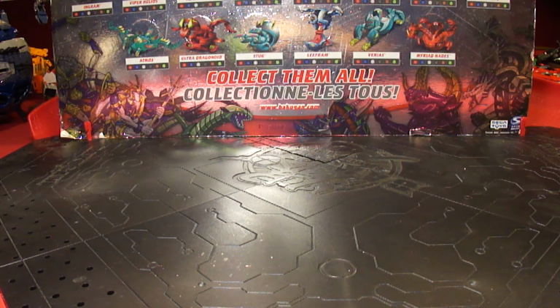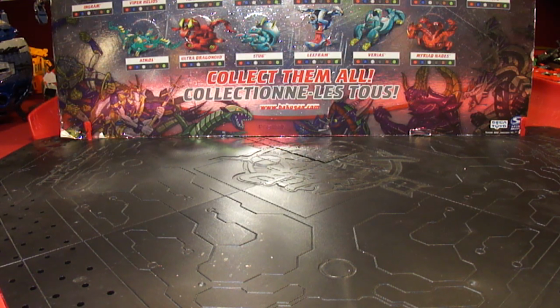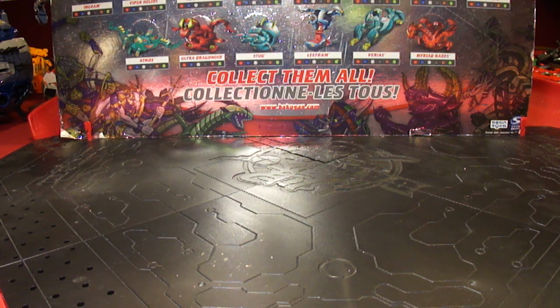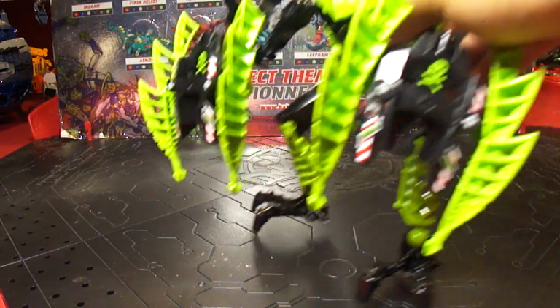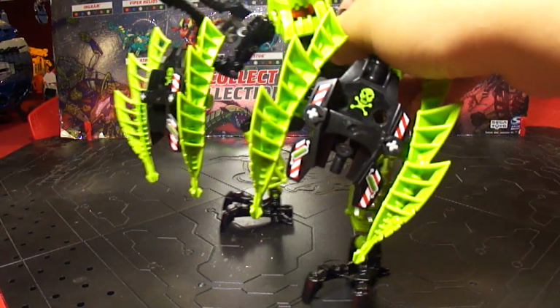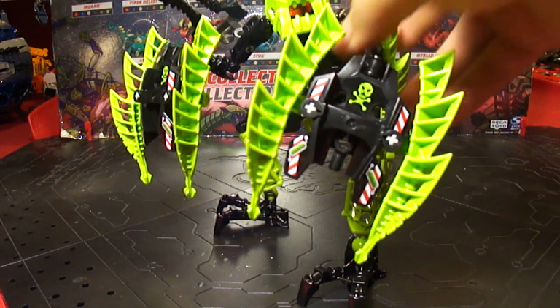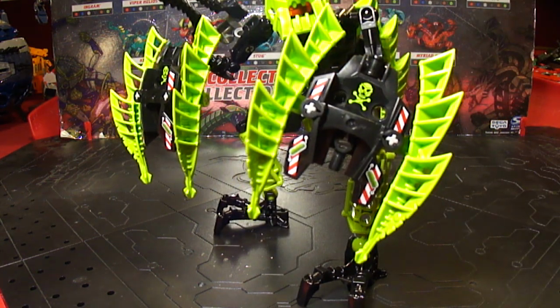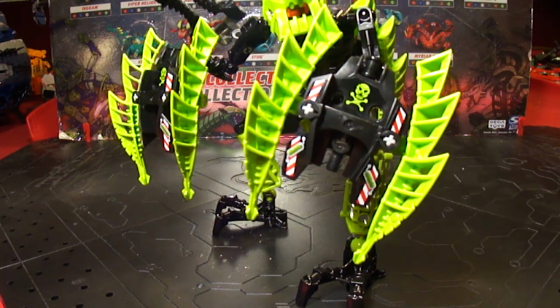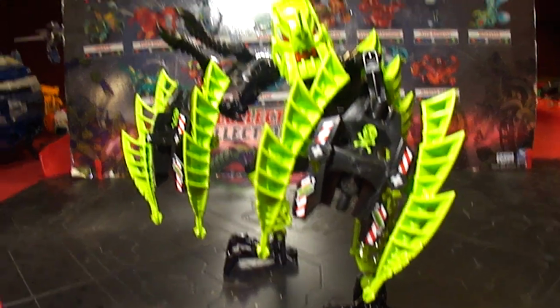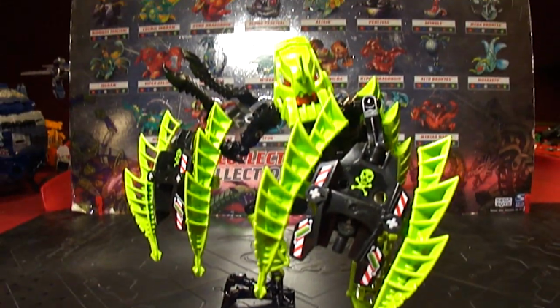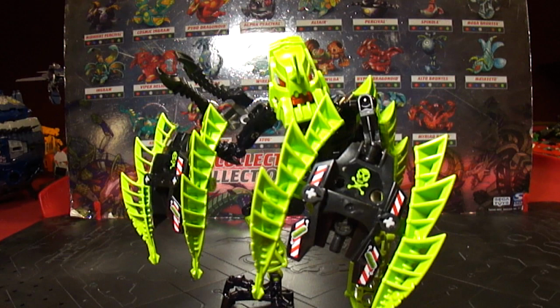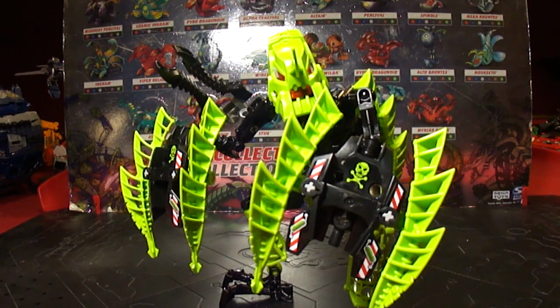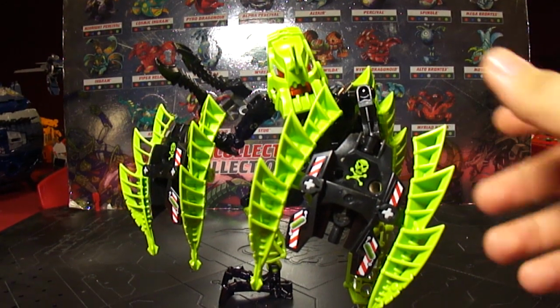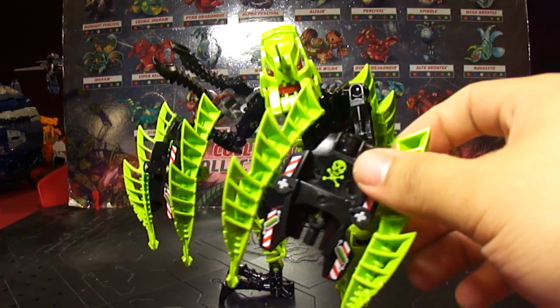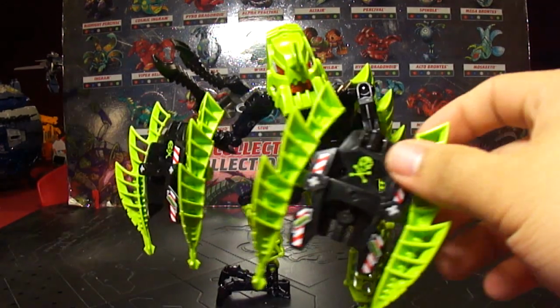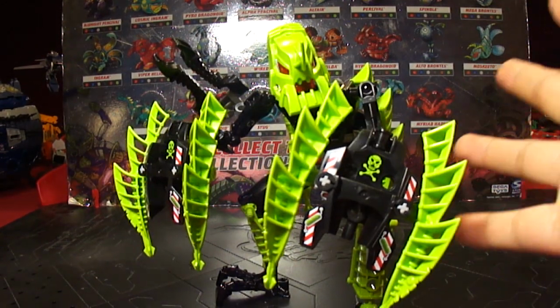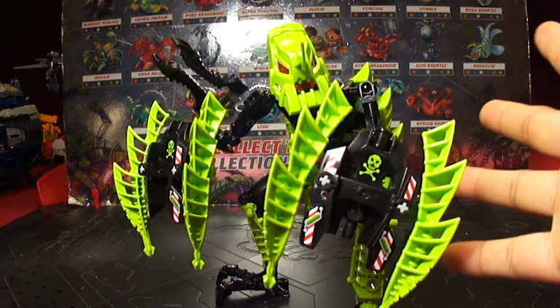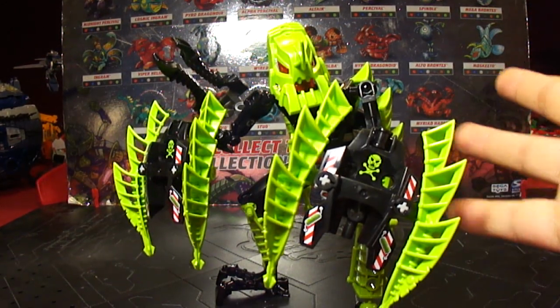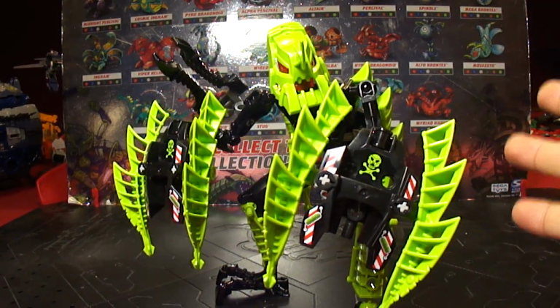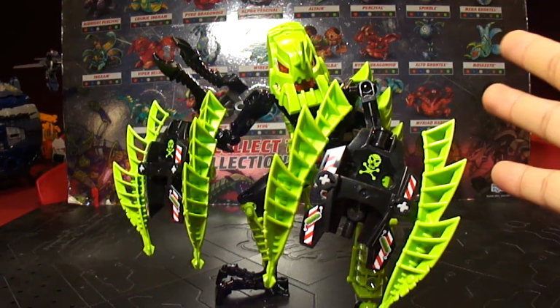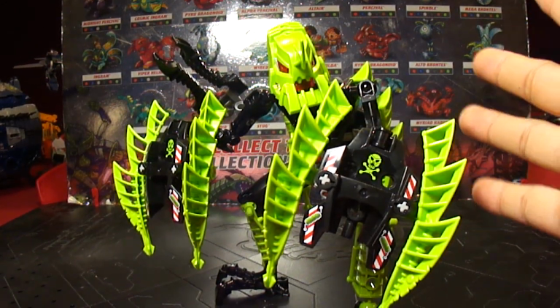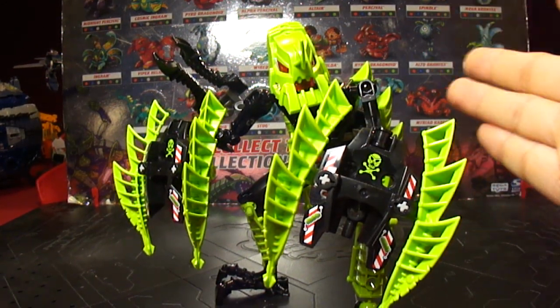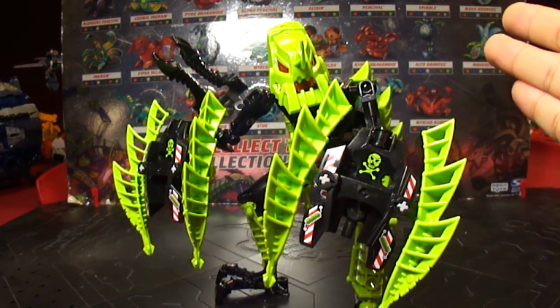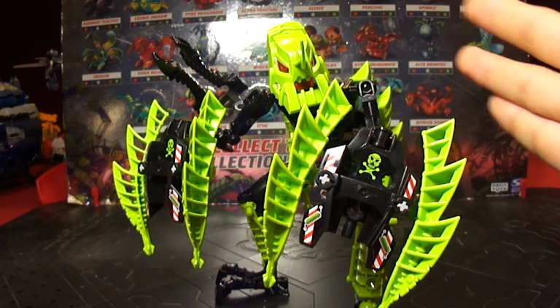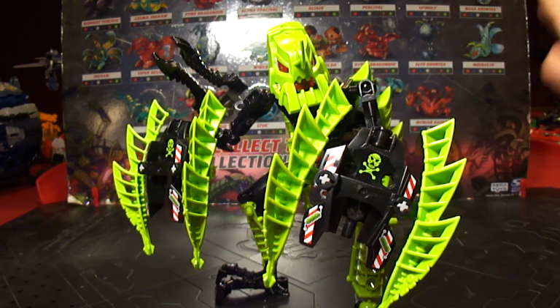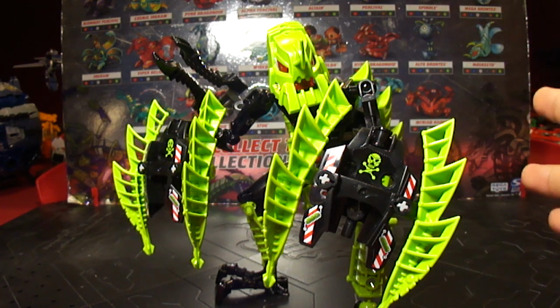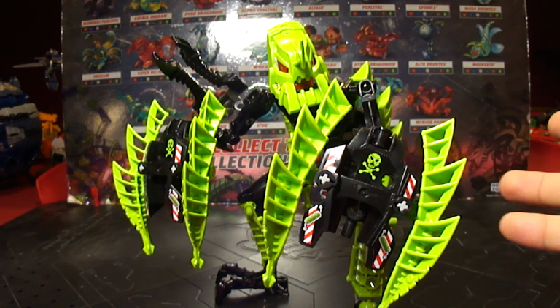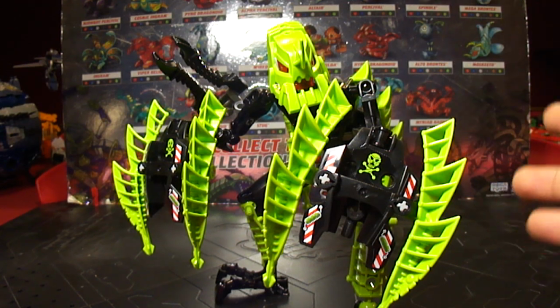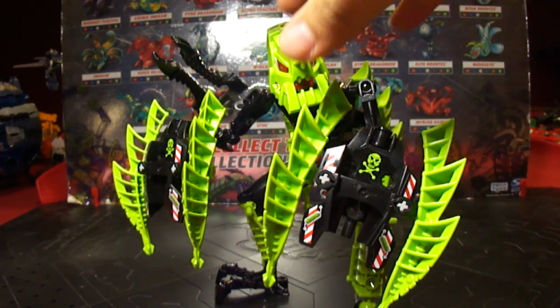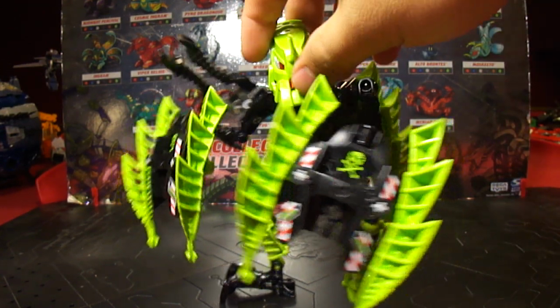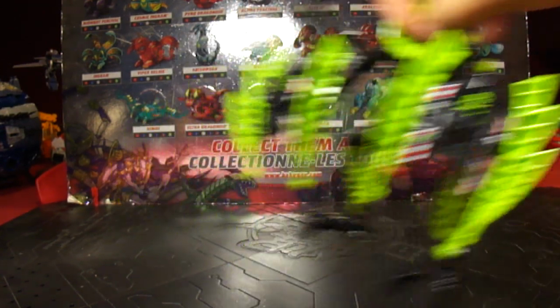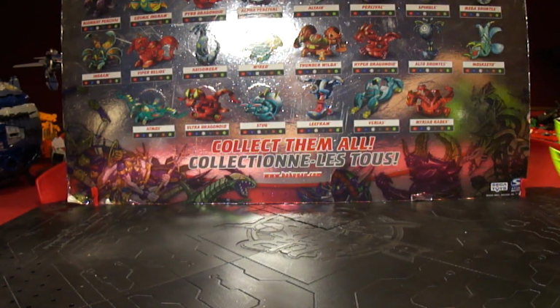I picked up Corroder — here he is, looks pretty awesome. Got him for about 8 bucks. He was on sale; he used to be 13, so he went down 5 bucks, which is awesome.